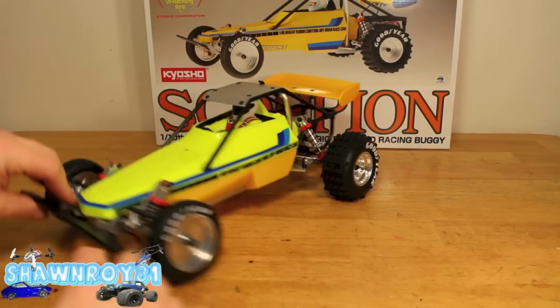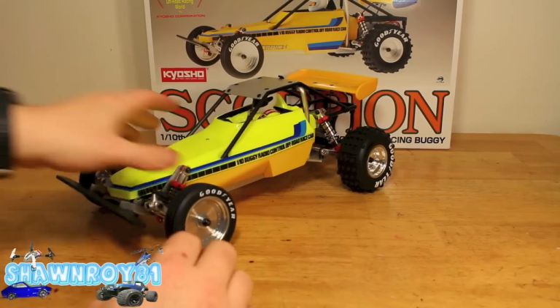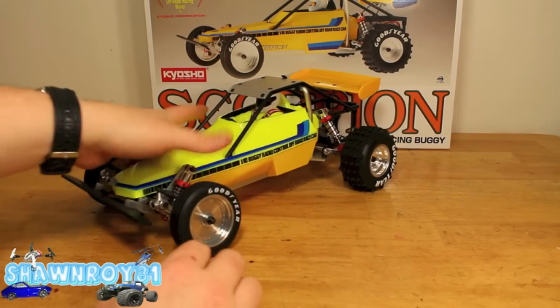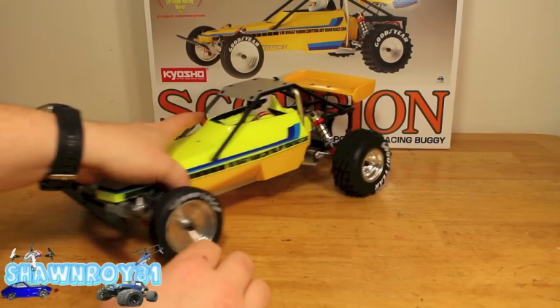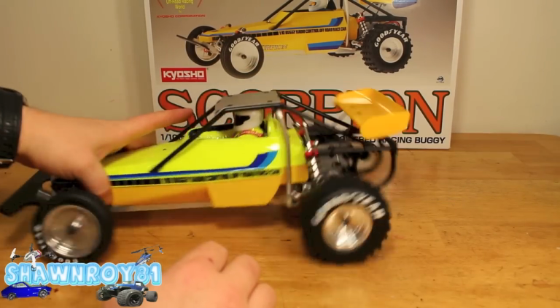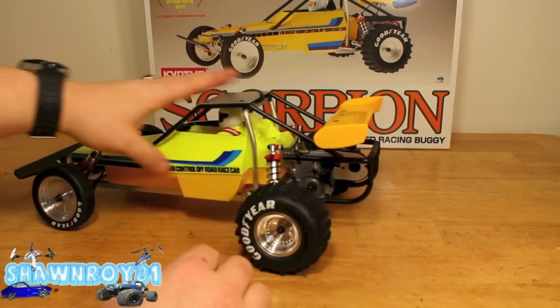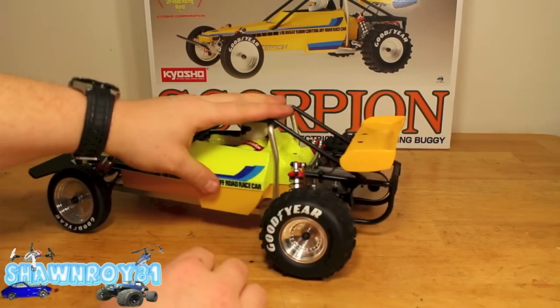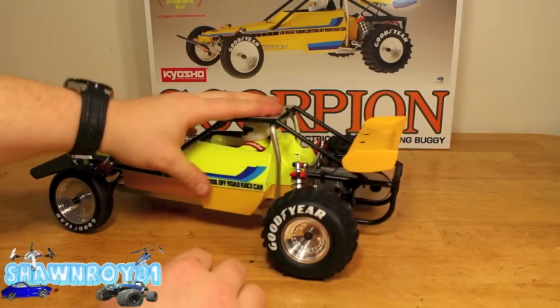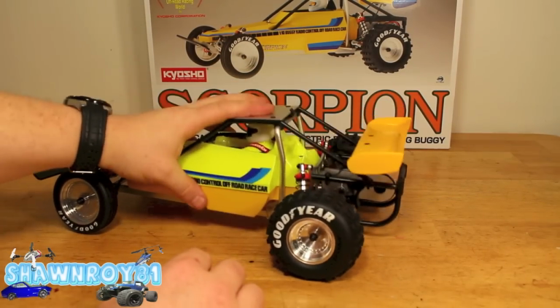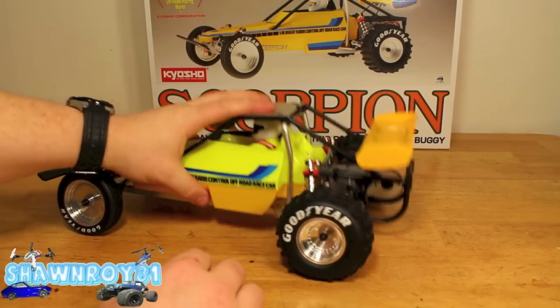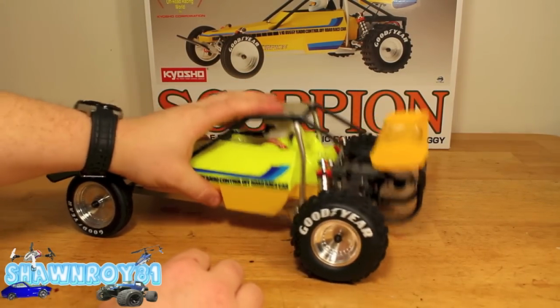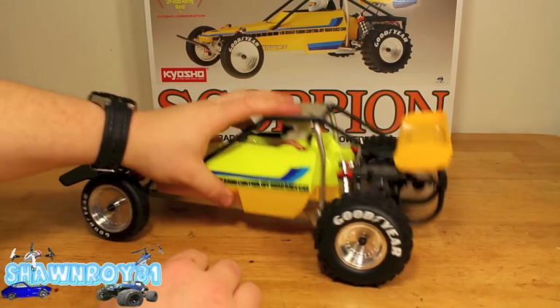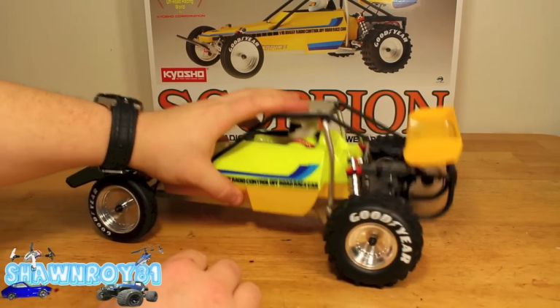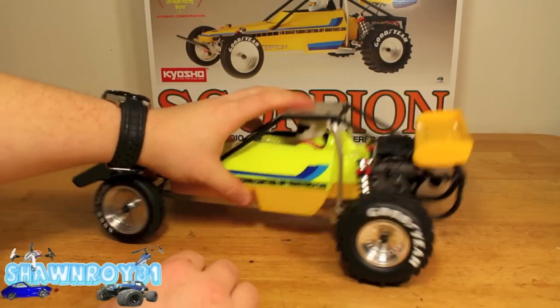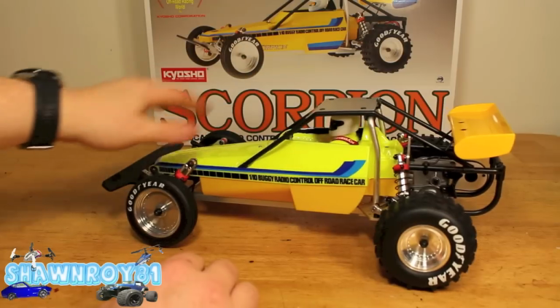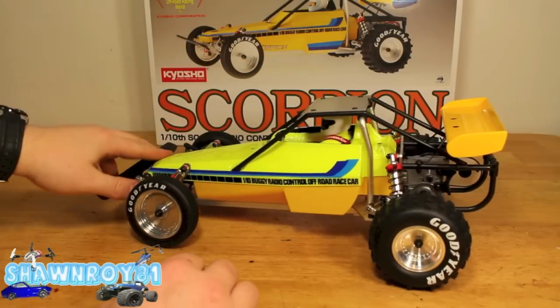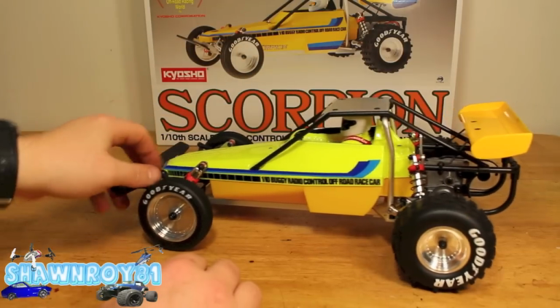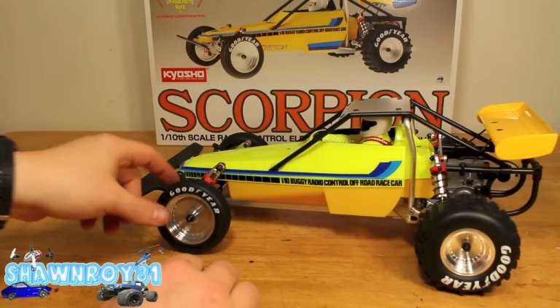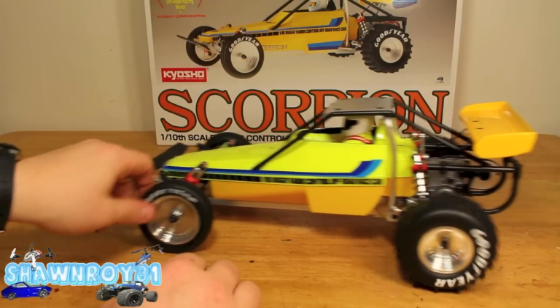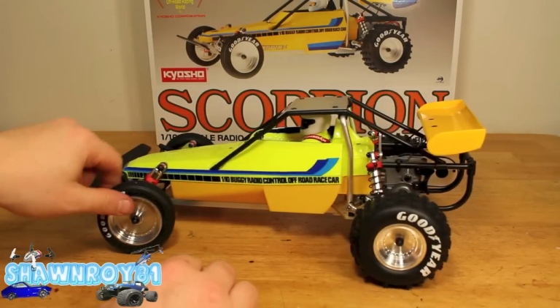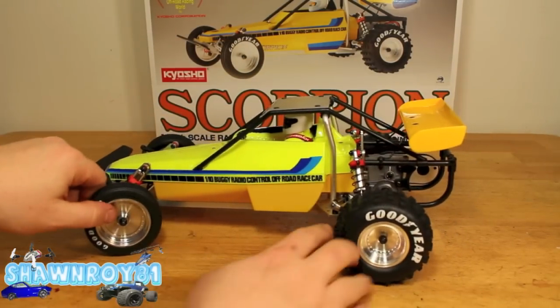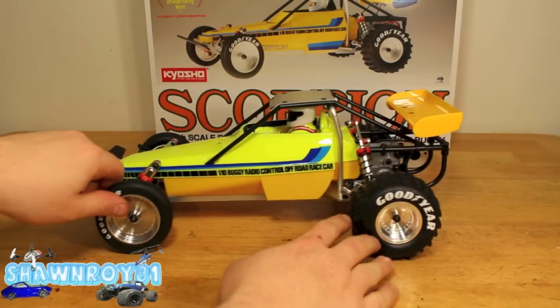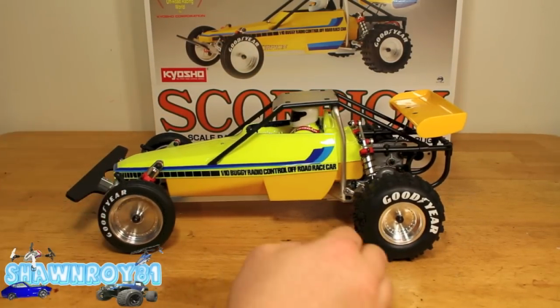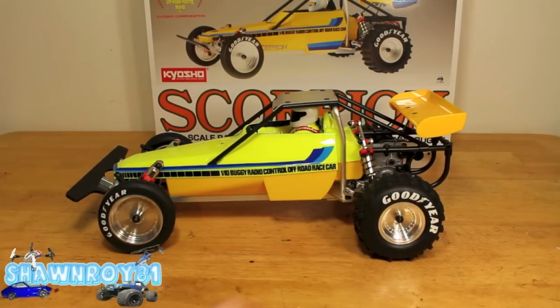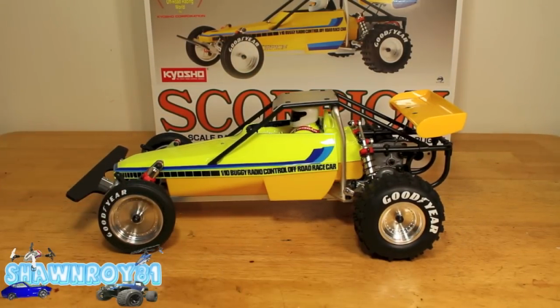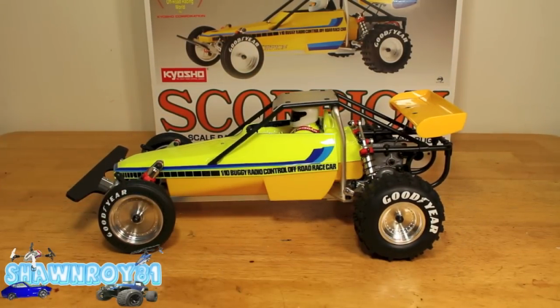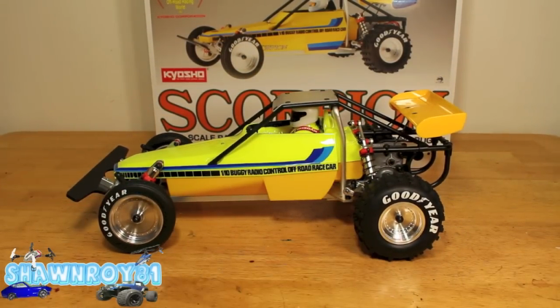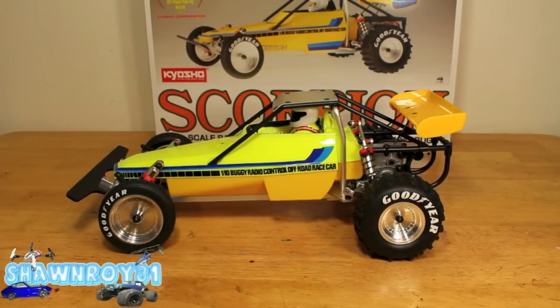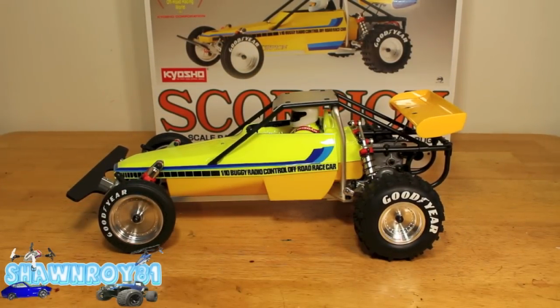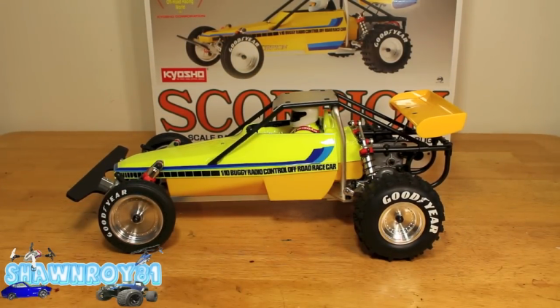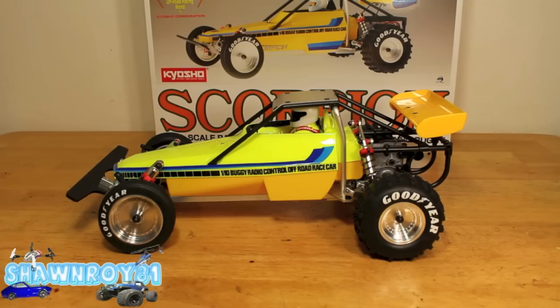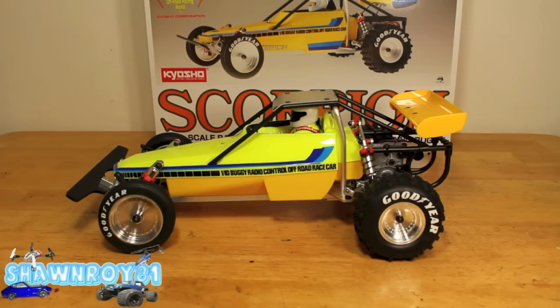That front suspension just boggles me. Anyway, that's the end of that — we should have some footage of this being blasted around. Thanks for watching, please thumbs up and subscribe.